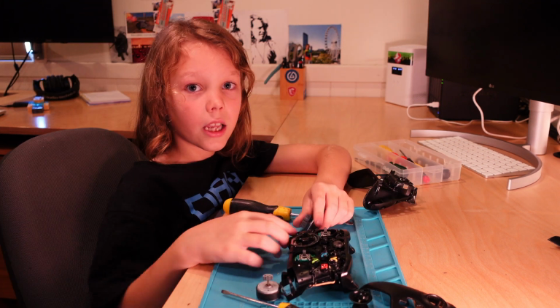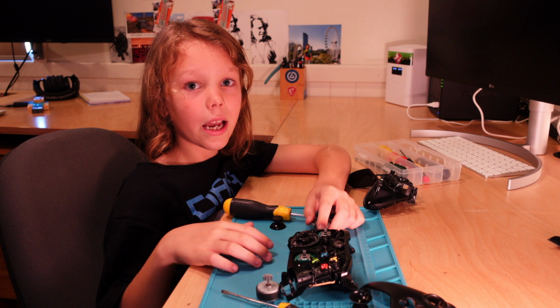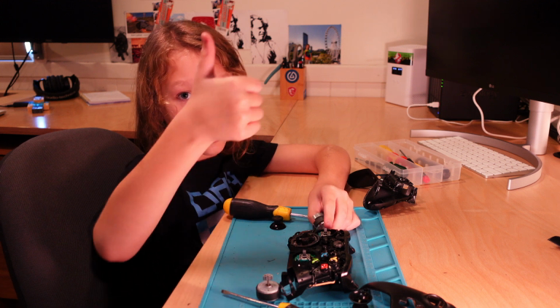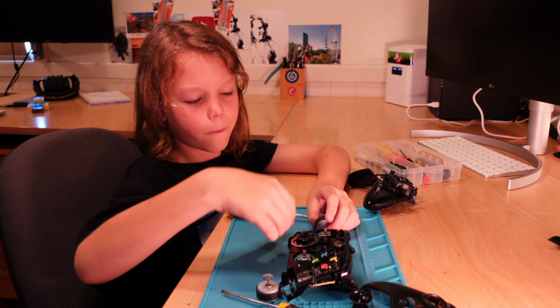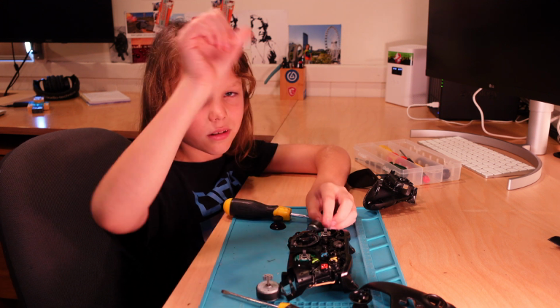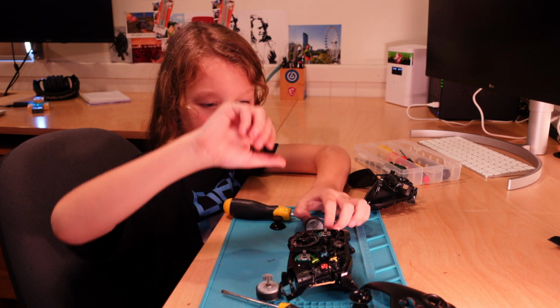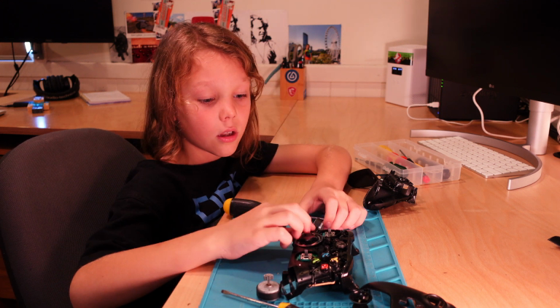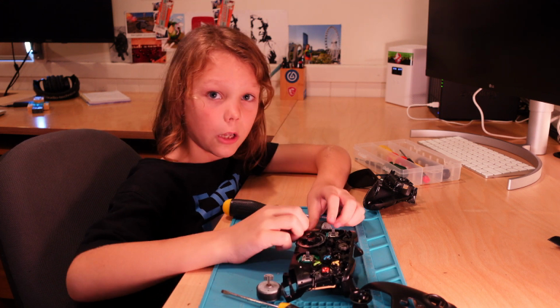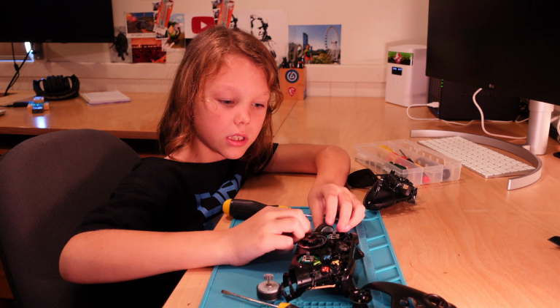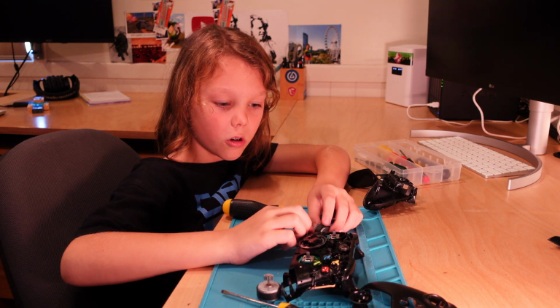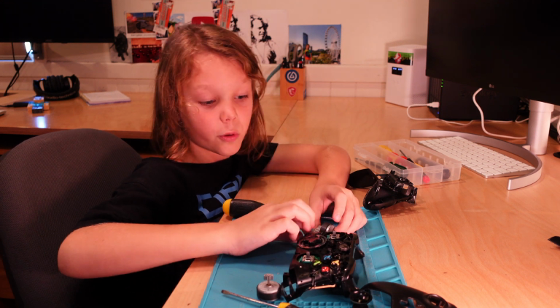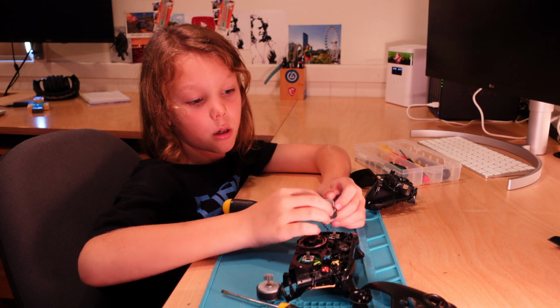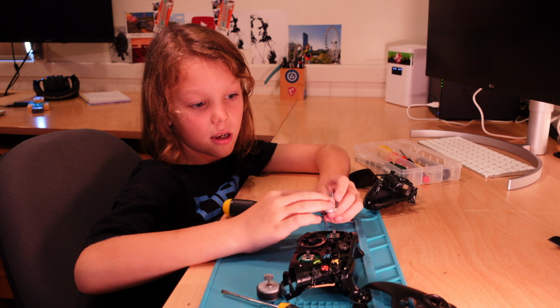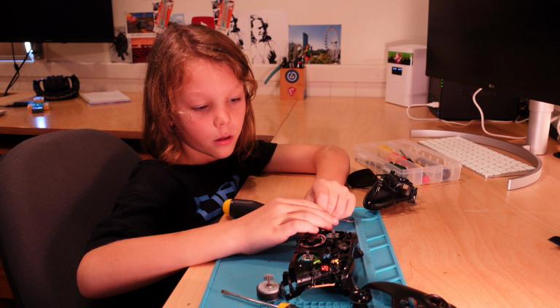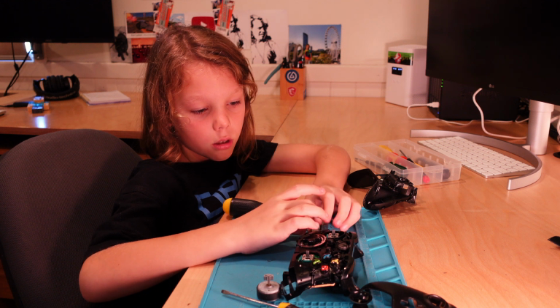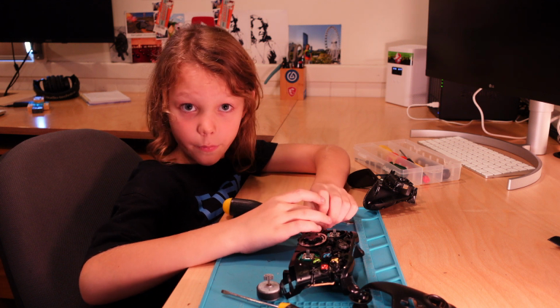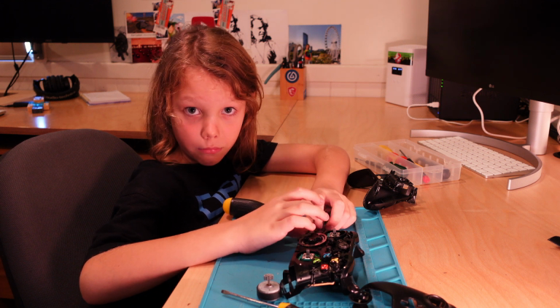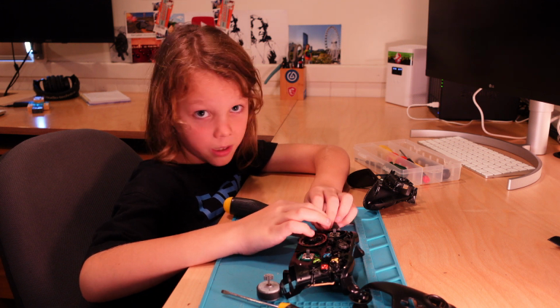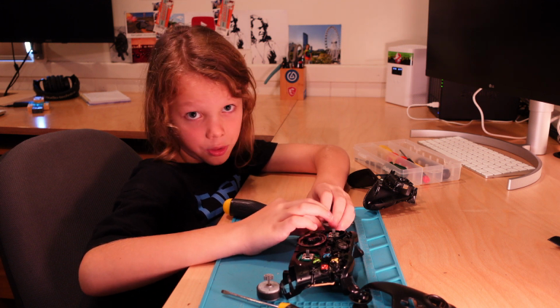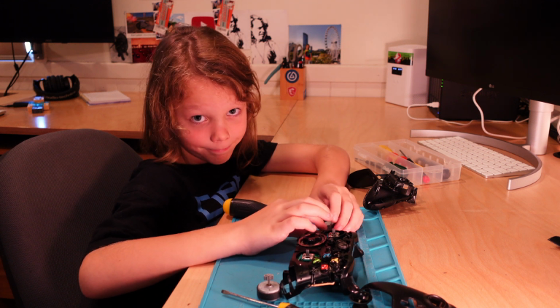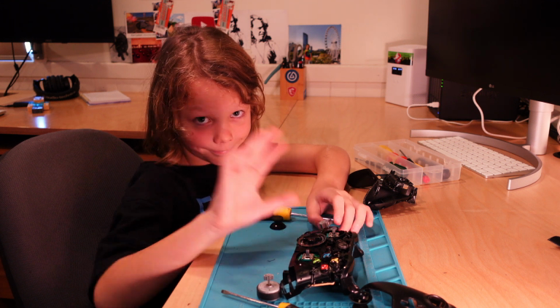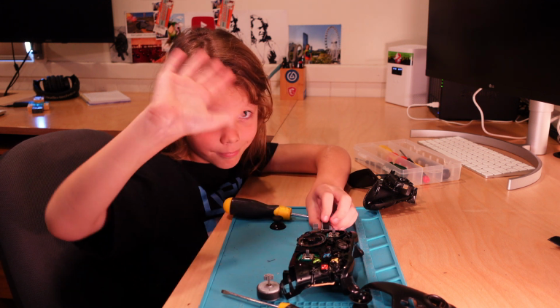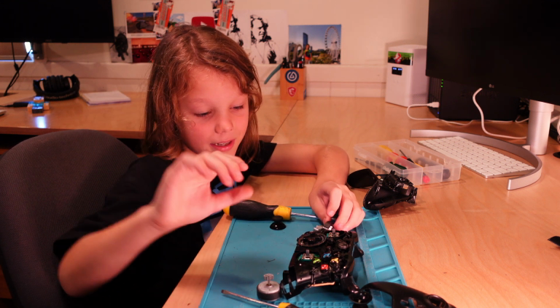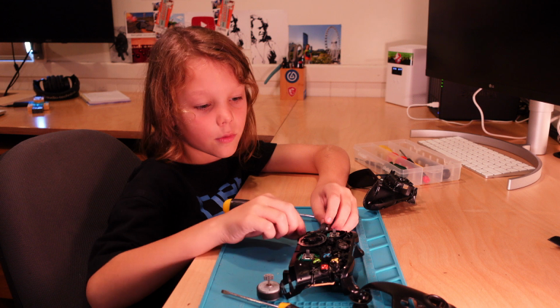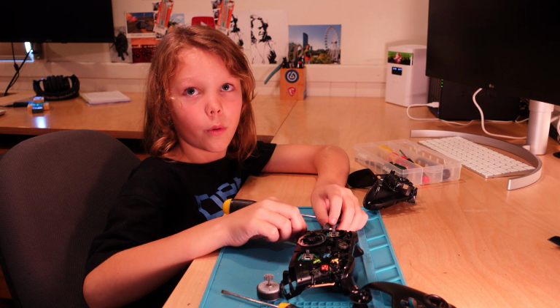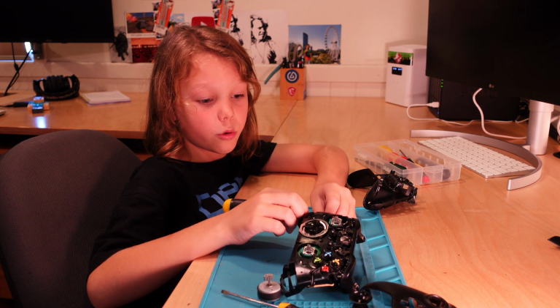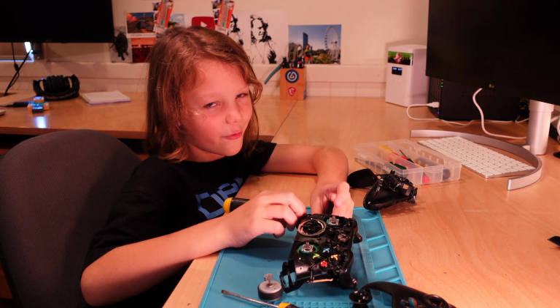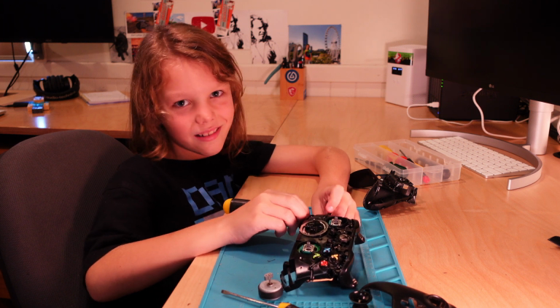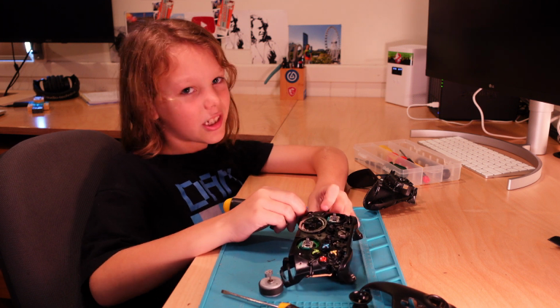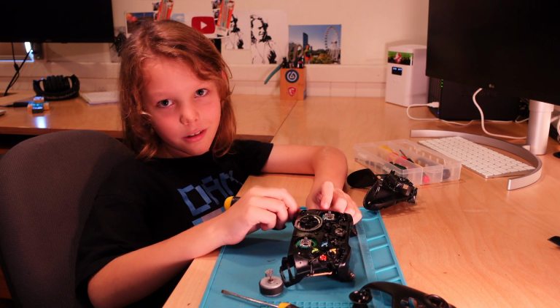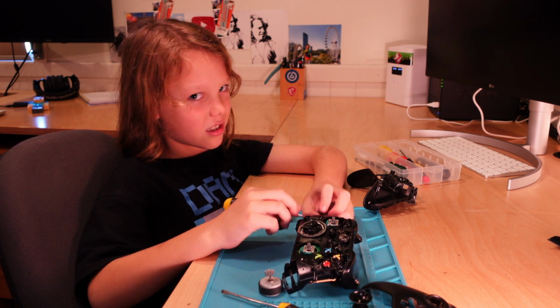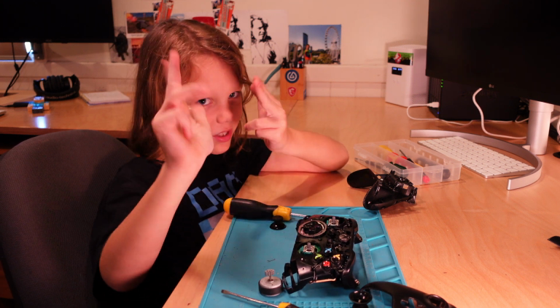If you liked this, like. If you didn't, don't dislike. And if you want to see more of me pulling apart stuff, leave a comment — it can be anything. Bye, guys. And also, don't forget to subscribe.